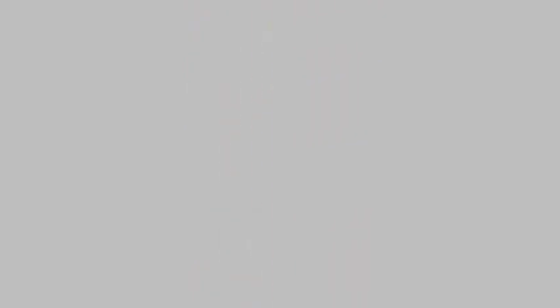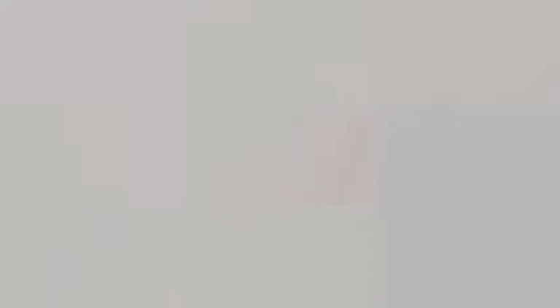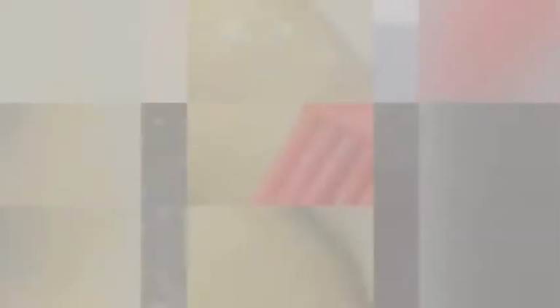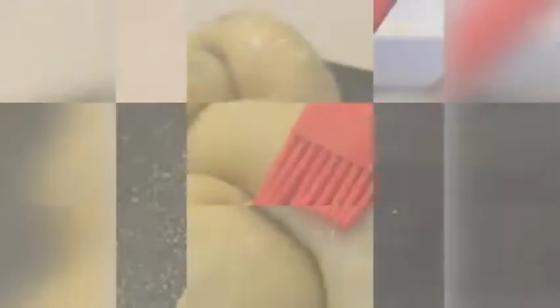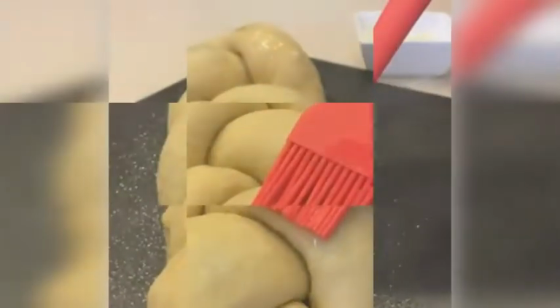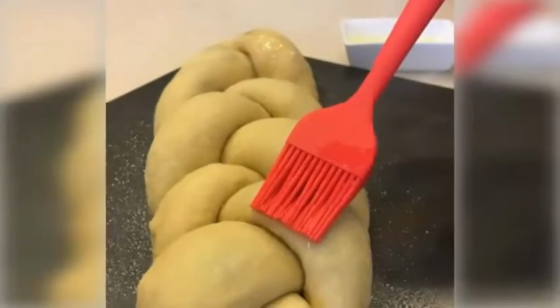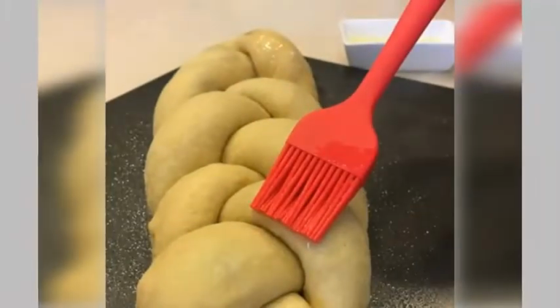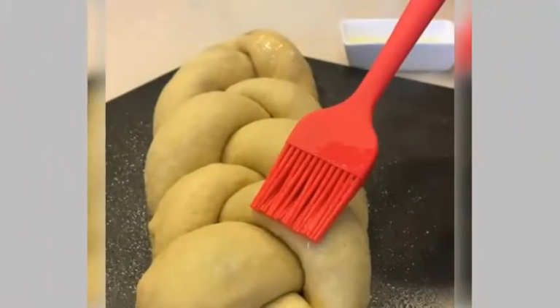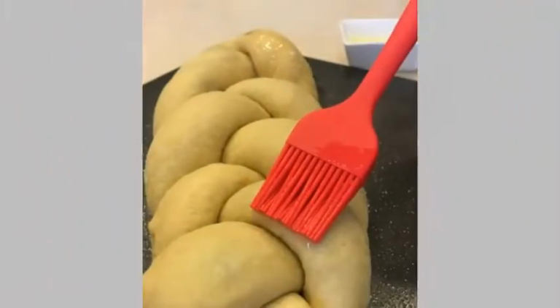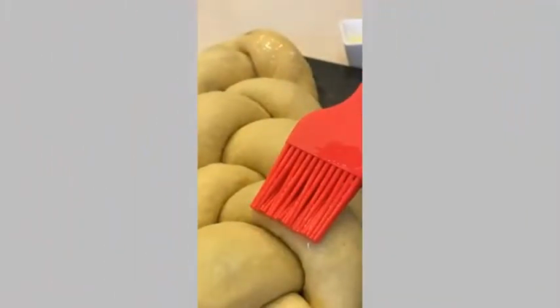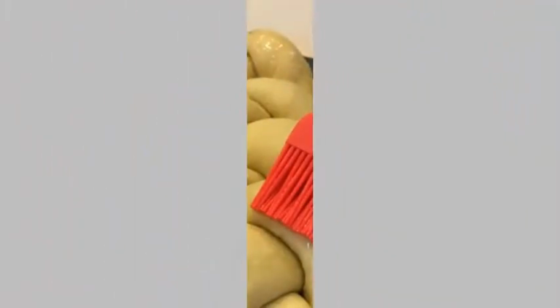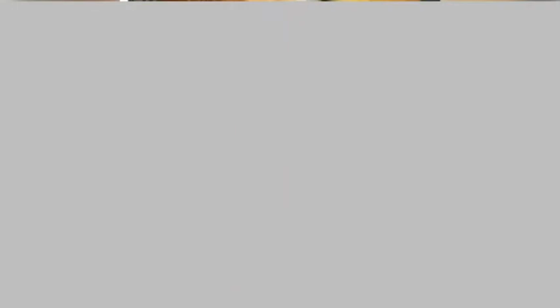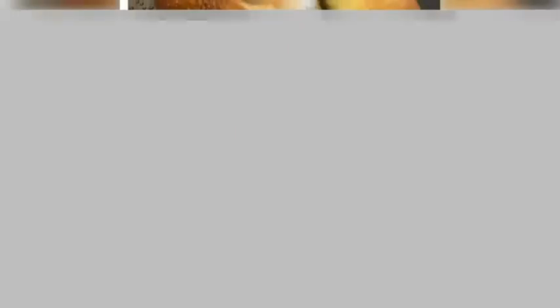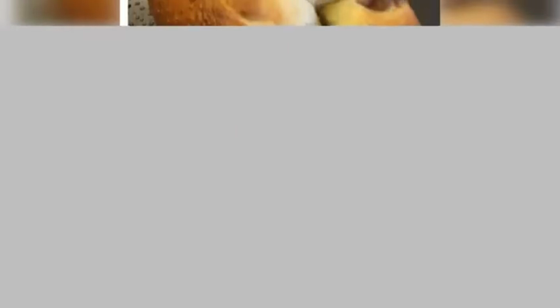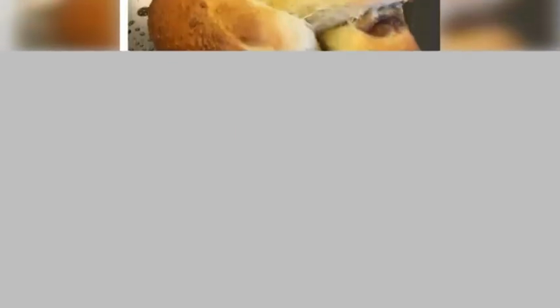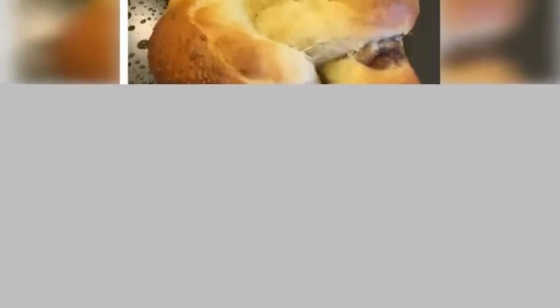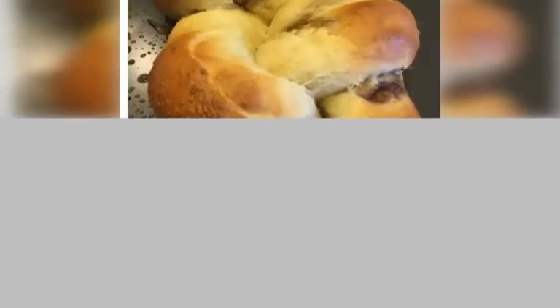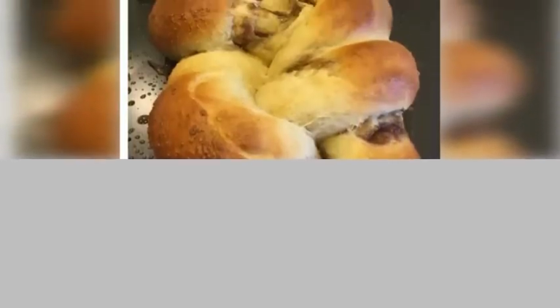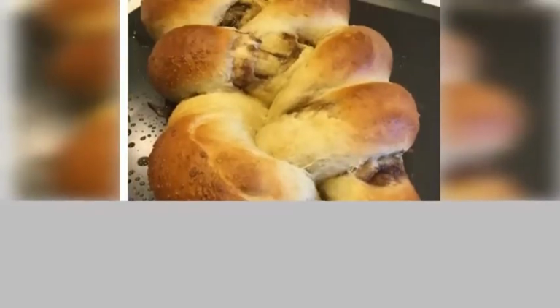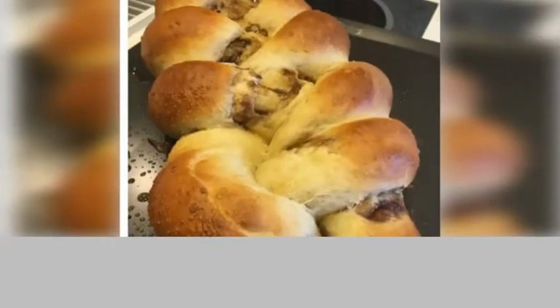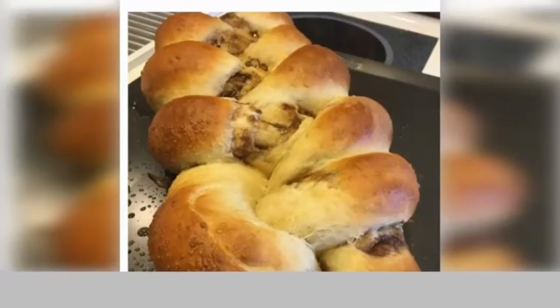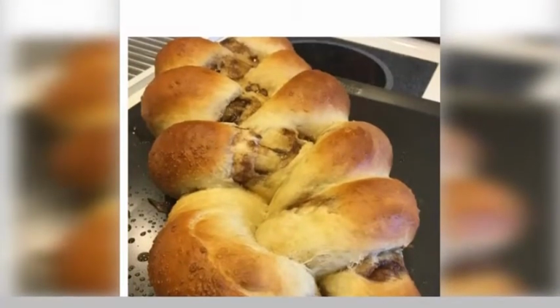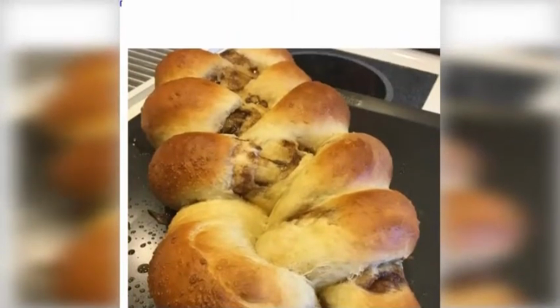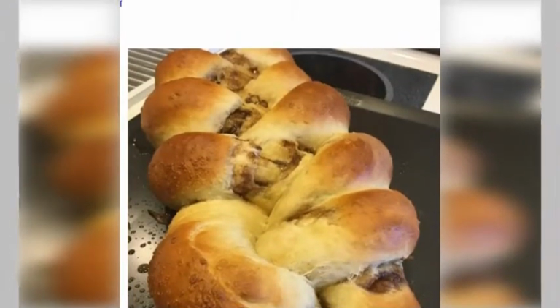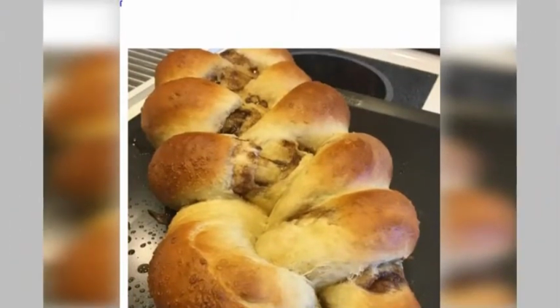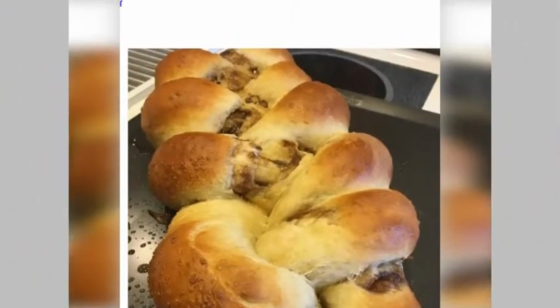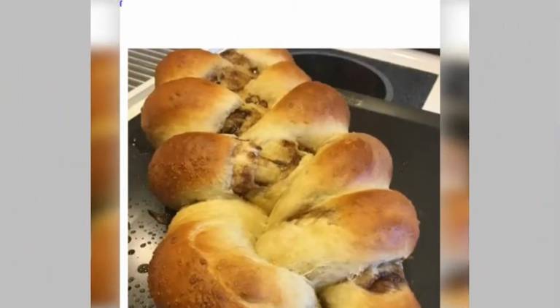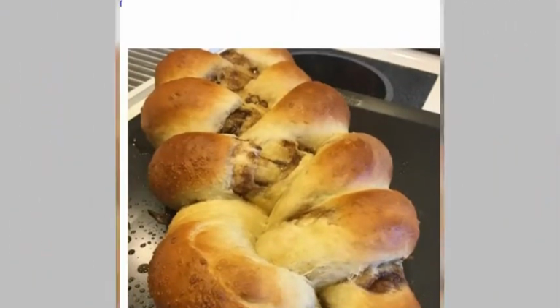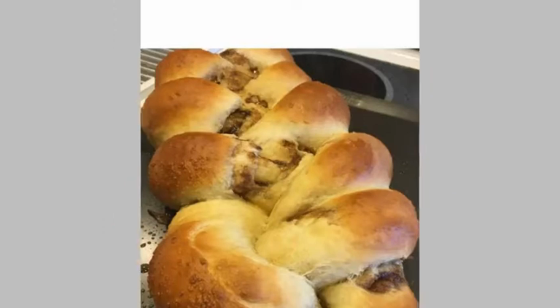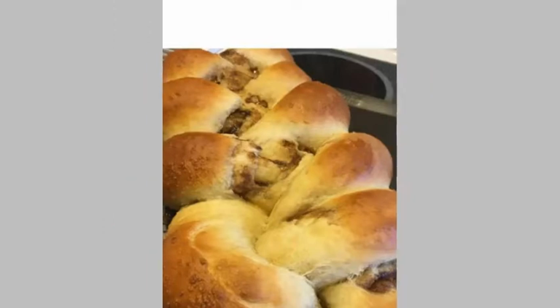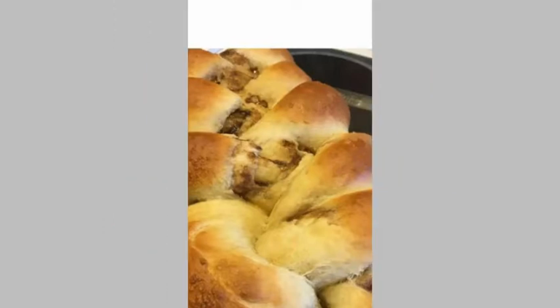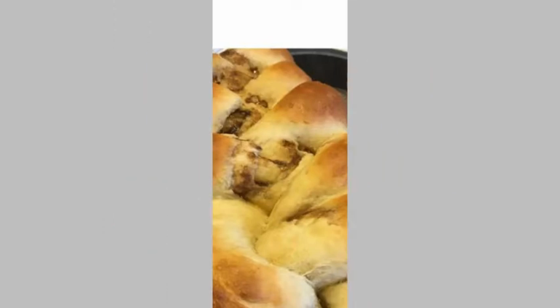Step 12. Bake for 30 minutes. Step 13. Share if you want to, or eat it all by yourself — there is no judgment here.